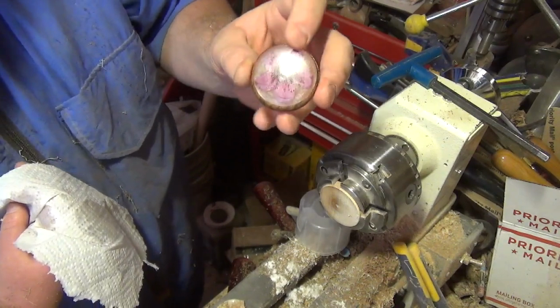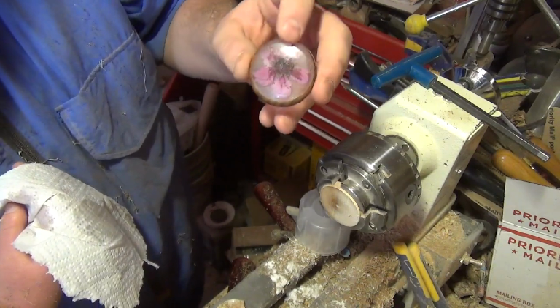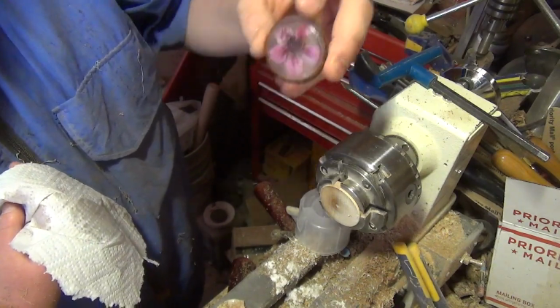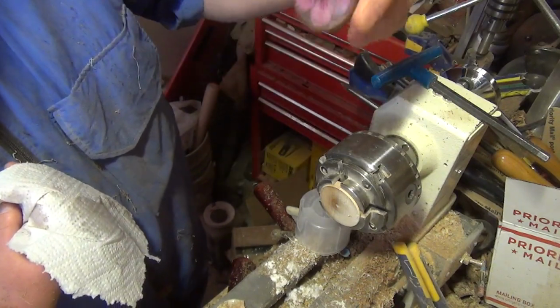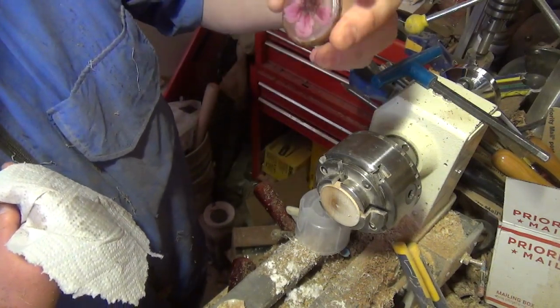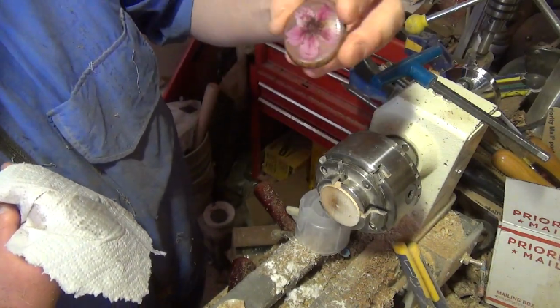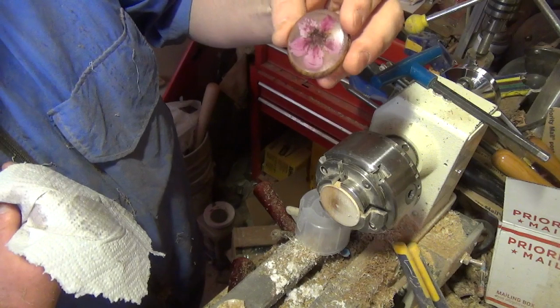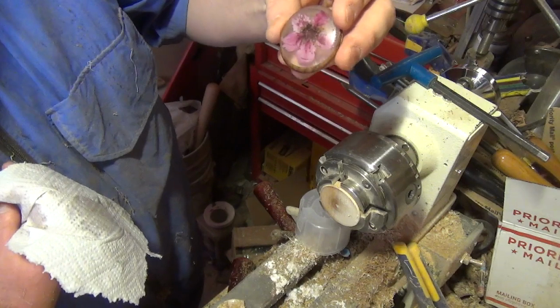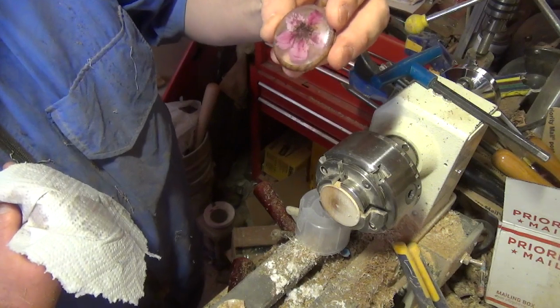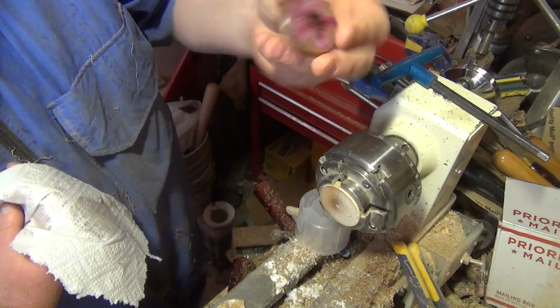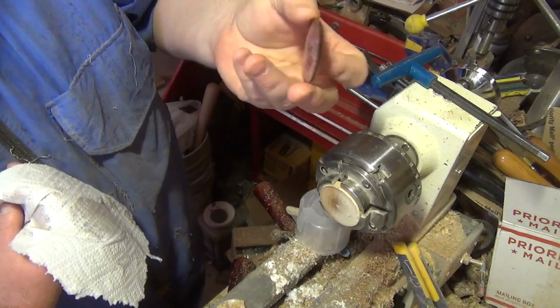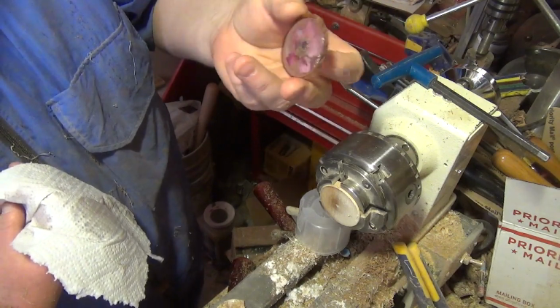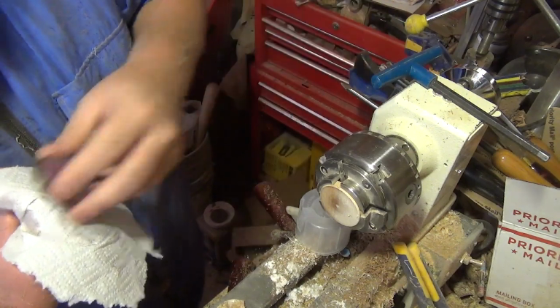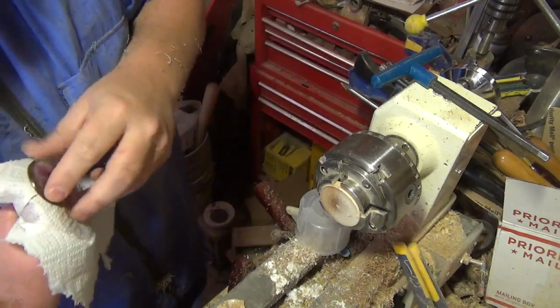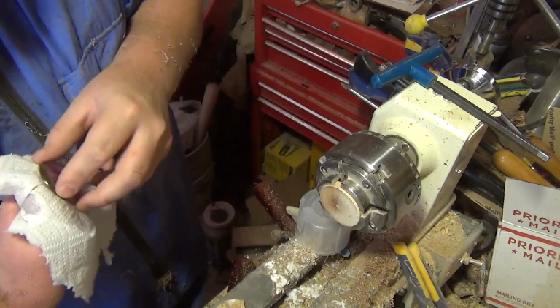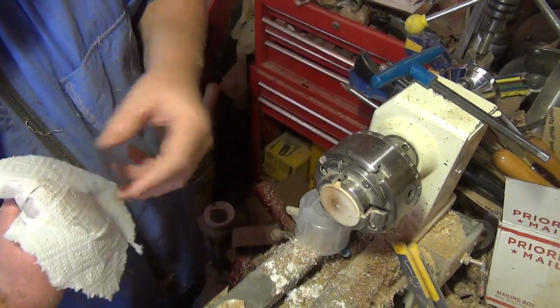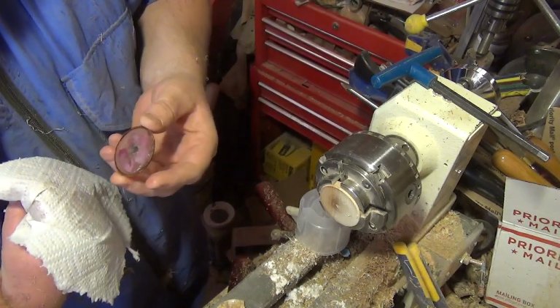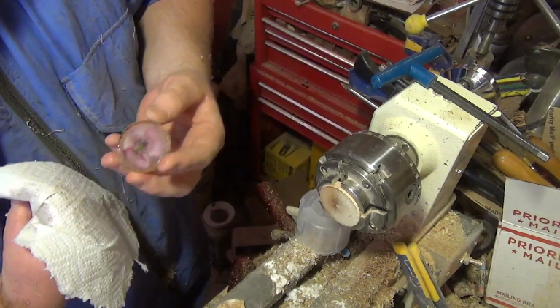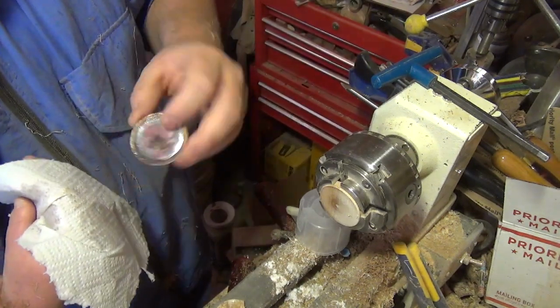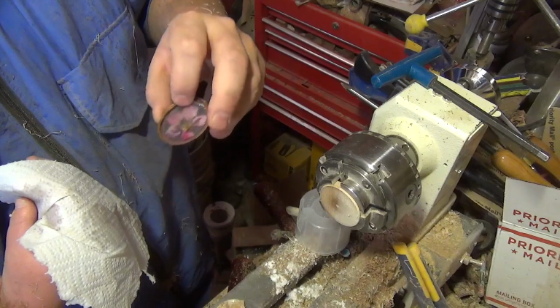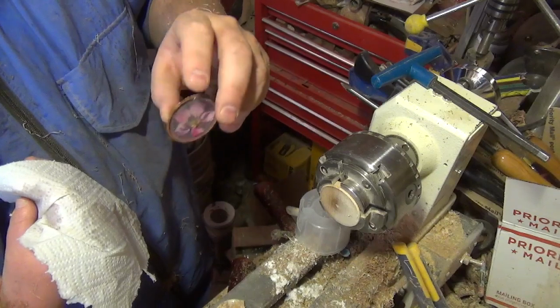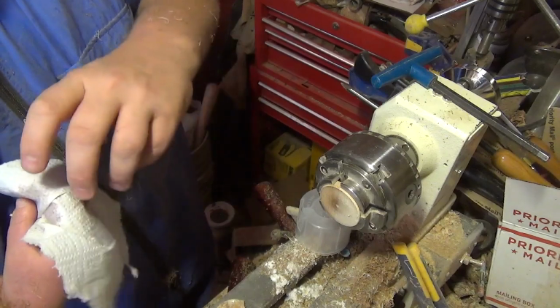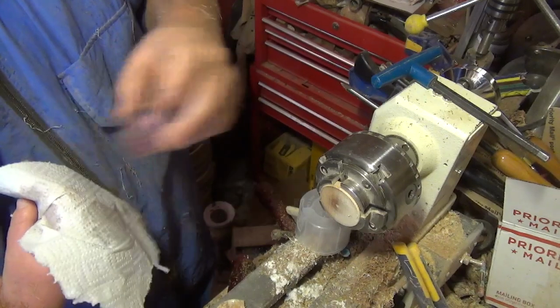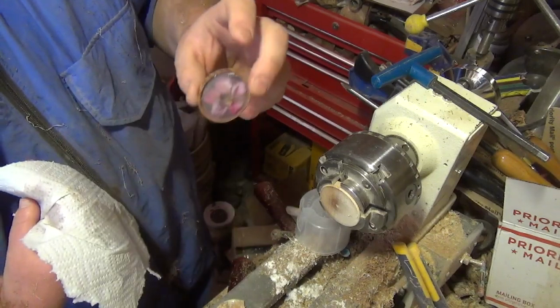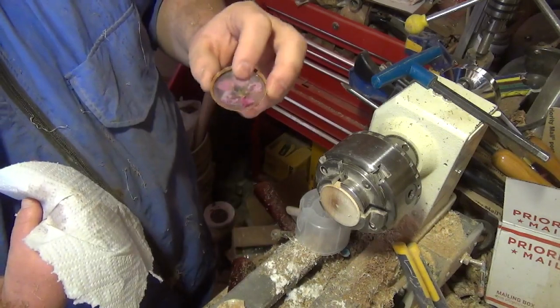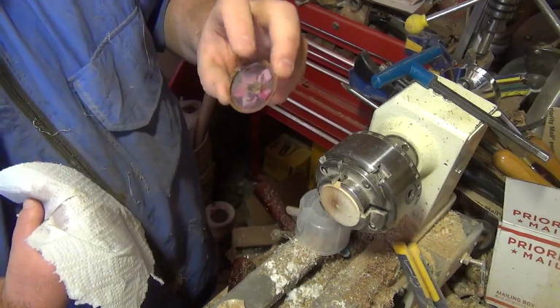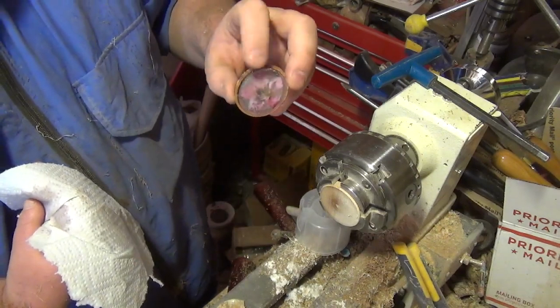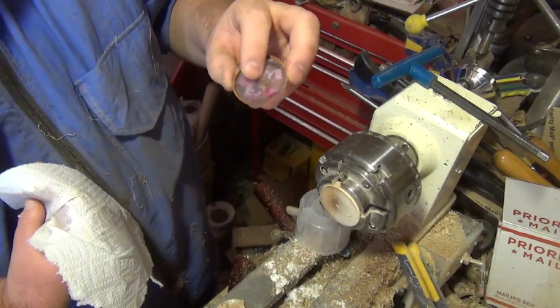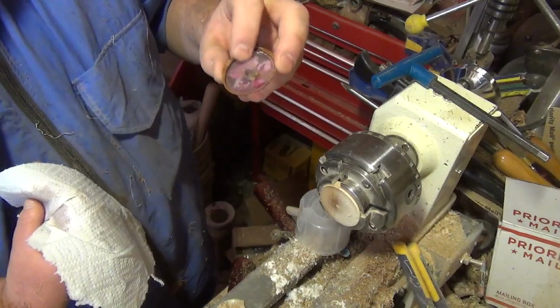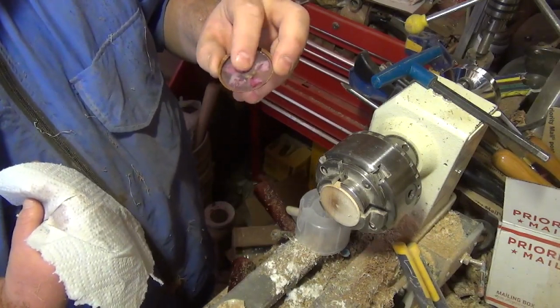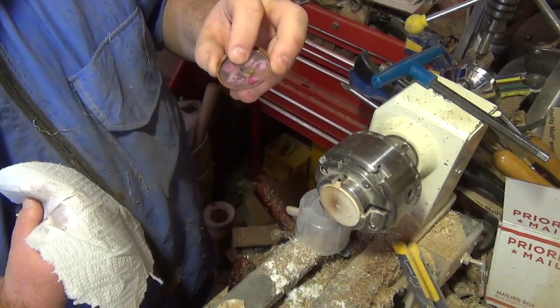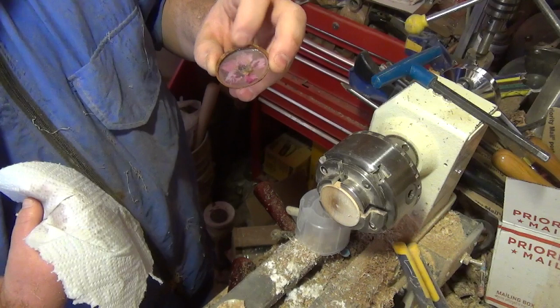We drill the hole up here and hang the pendant. I'm going to let this have a little bit more time to cure, because obviously it needs a bit more time to cure before I can sand it.